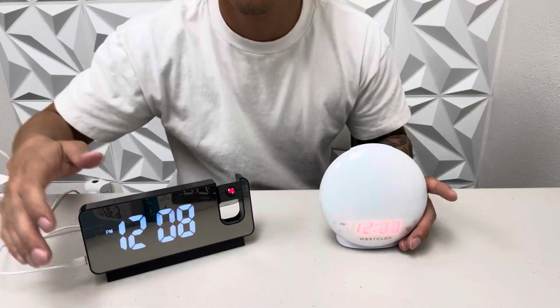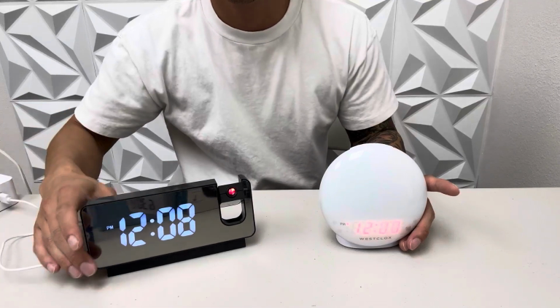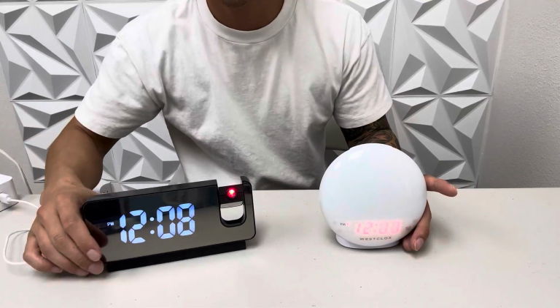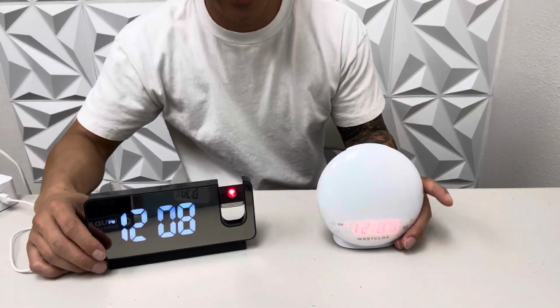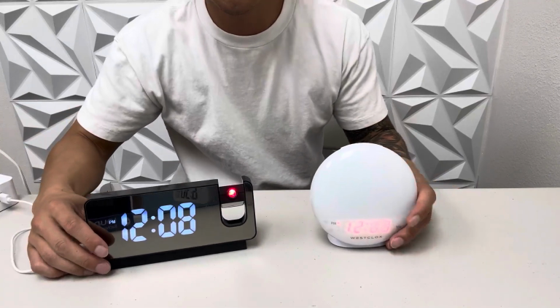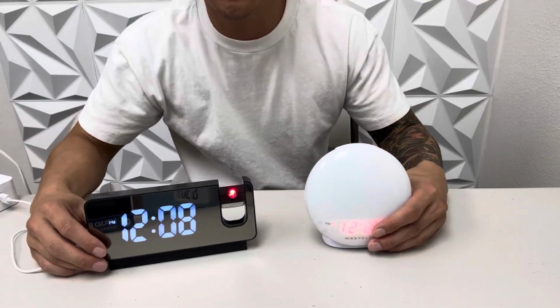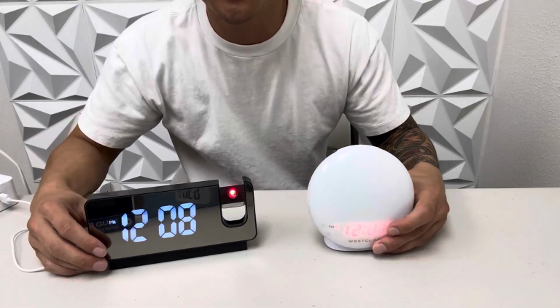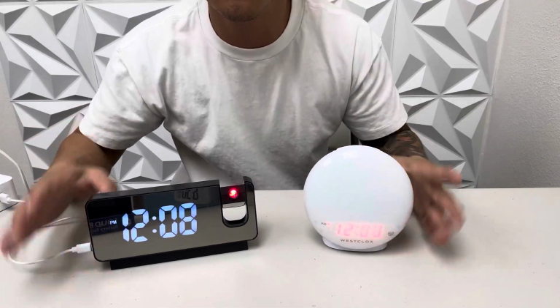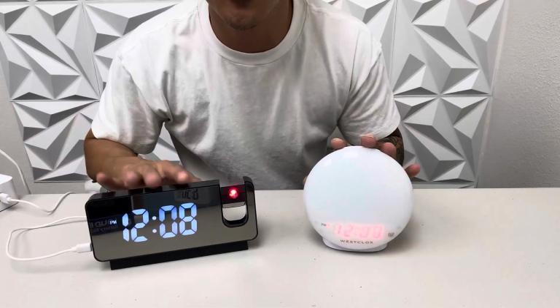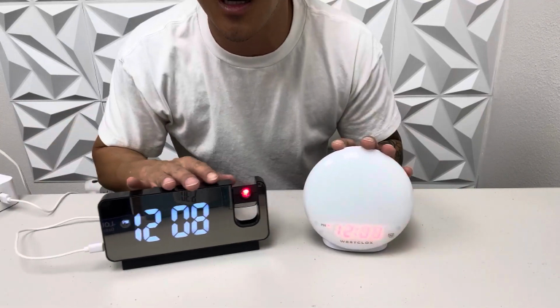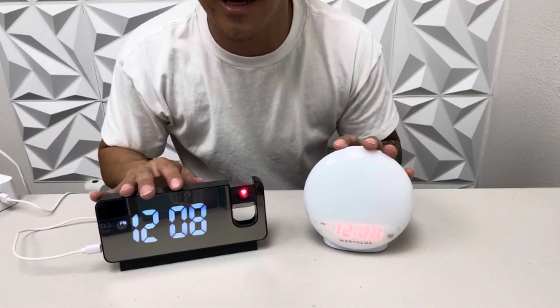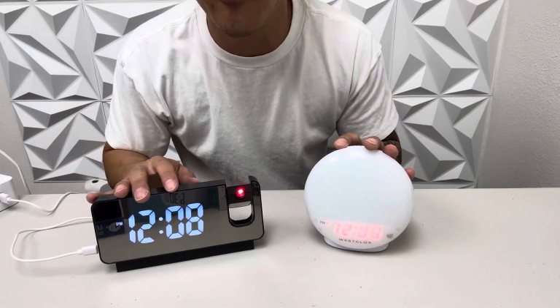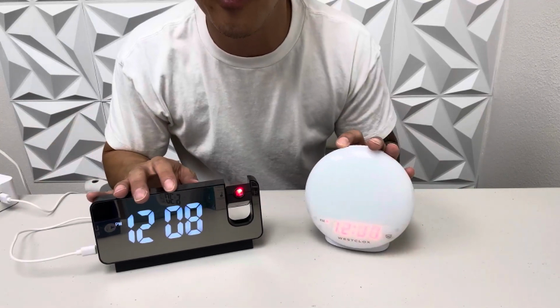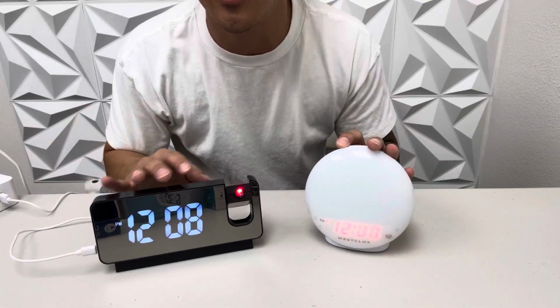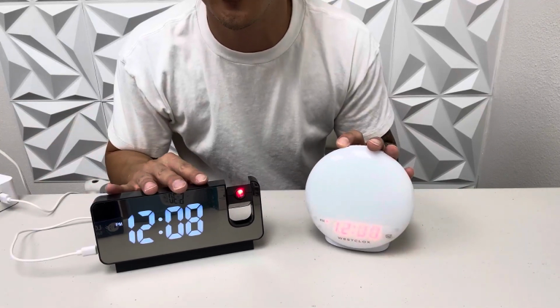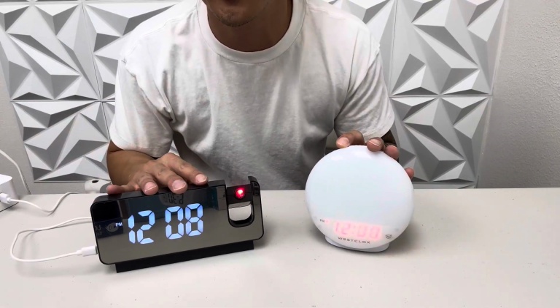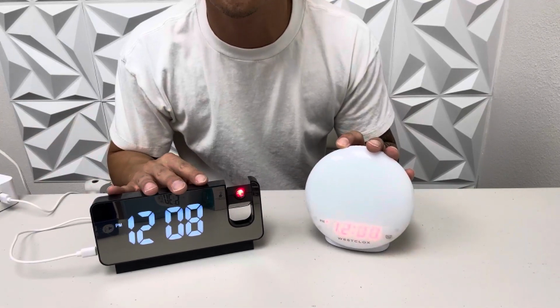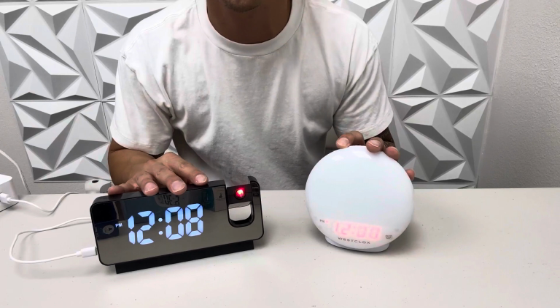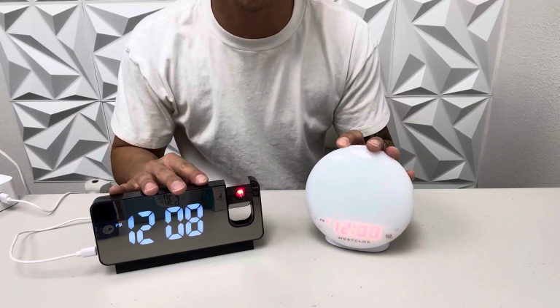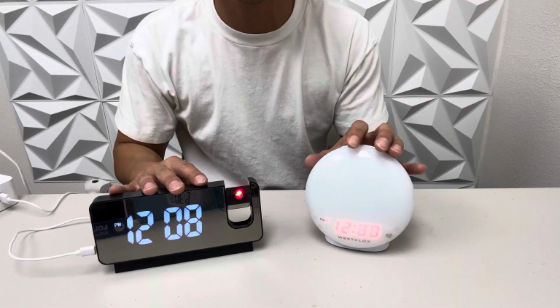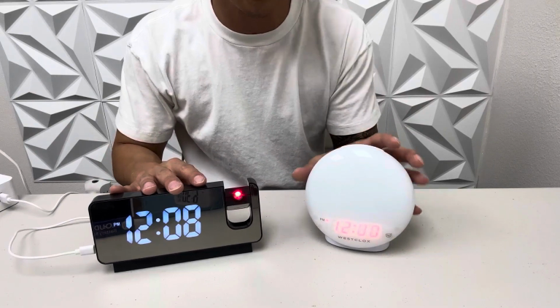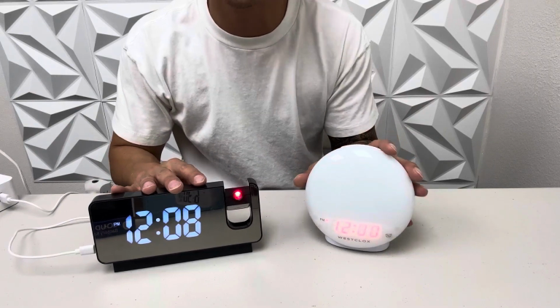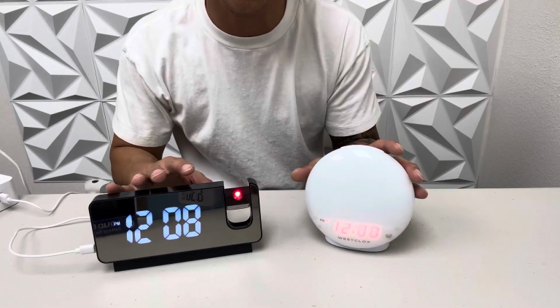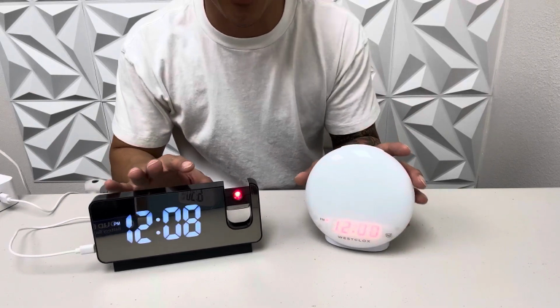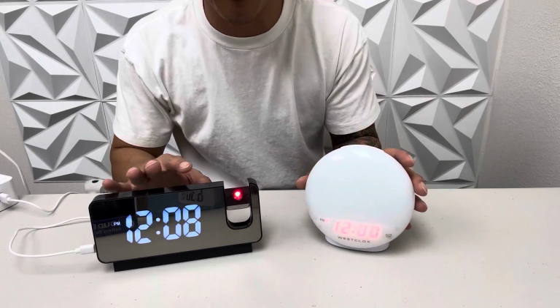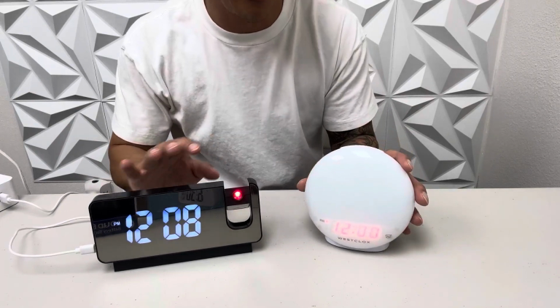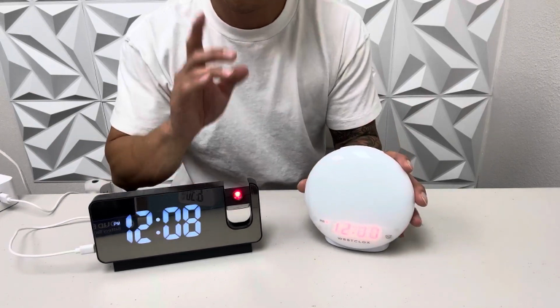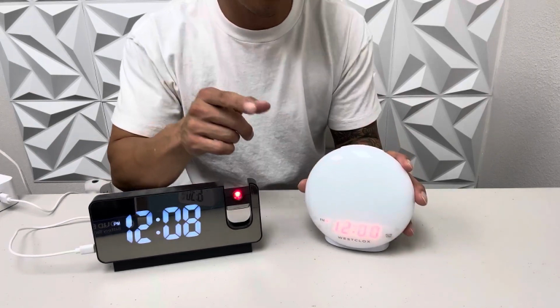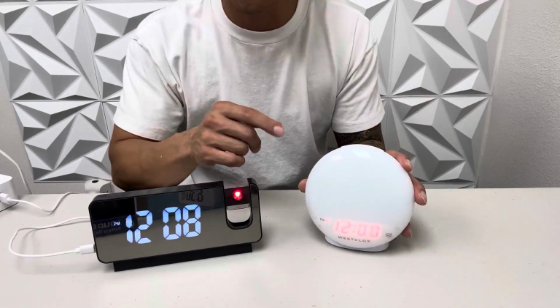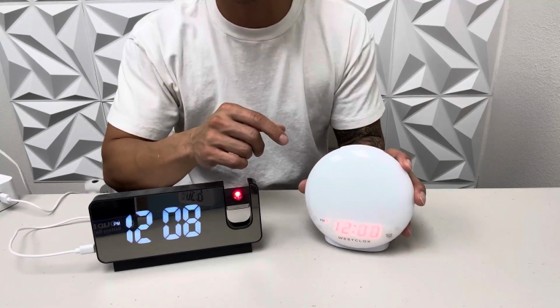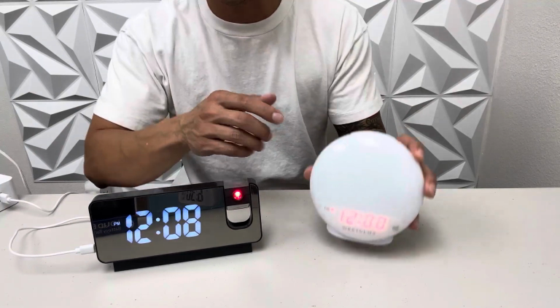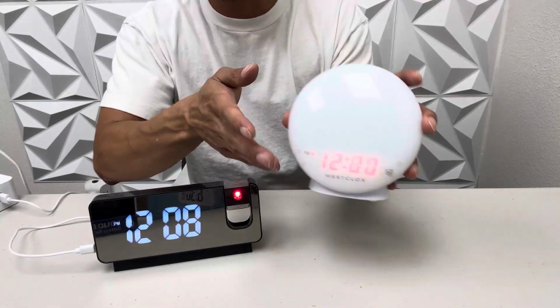What's up guys? Check out these two digital clocks I have in front of me. I'm going to do a comparison video today and let you know which one I like better. So let's go ahead and dive right in.